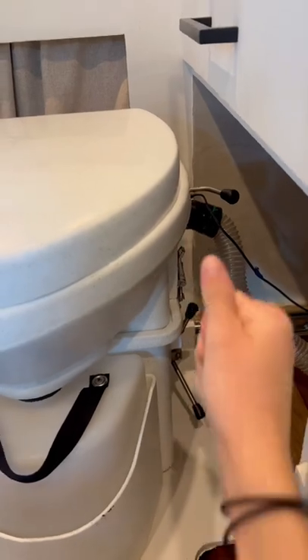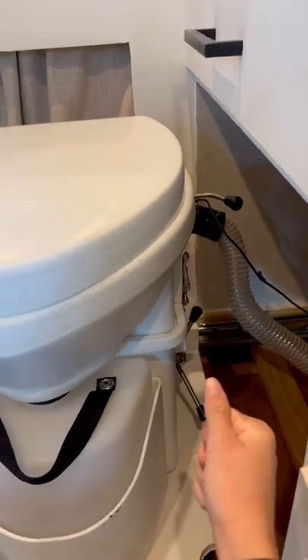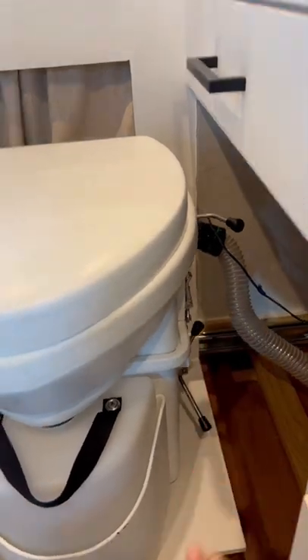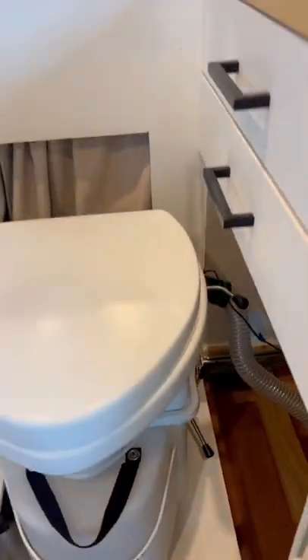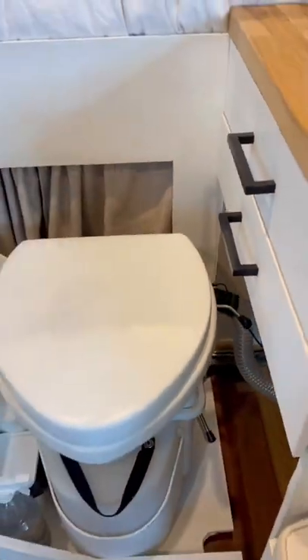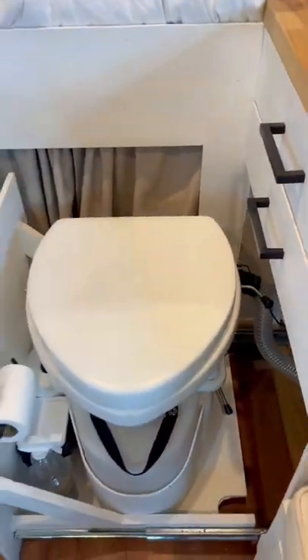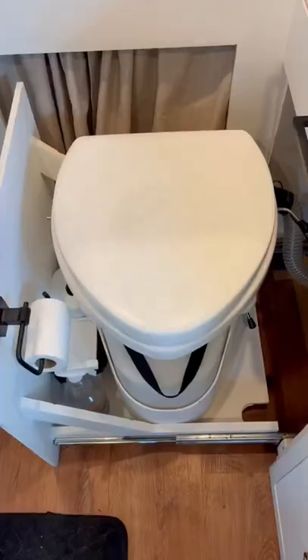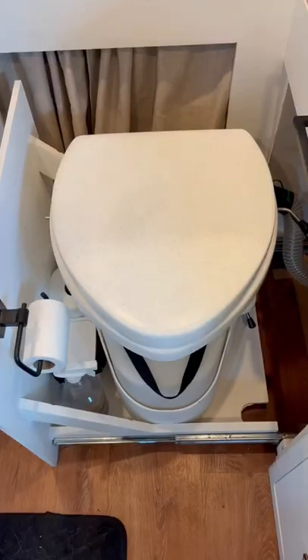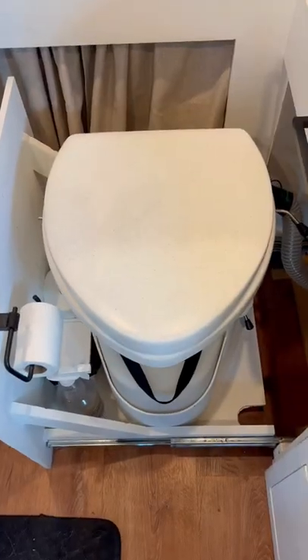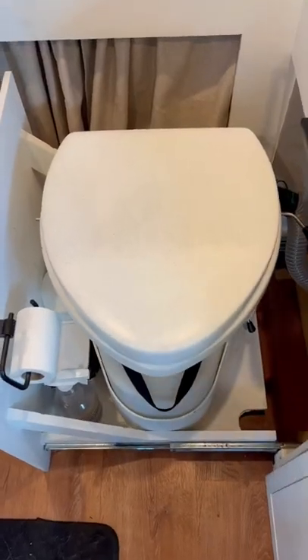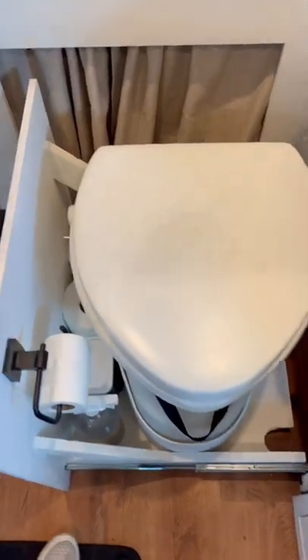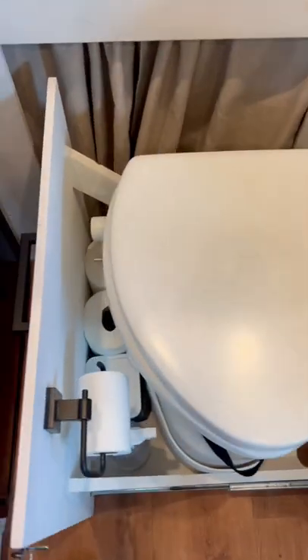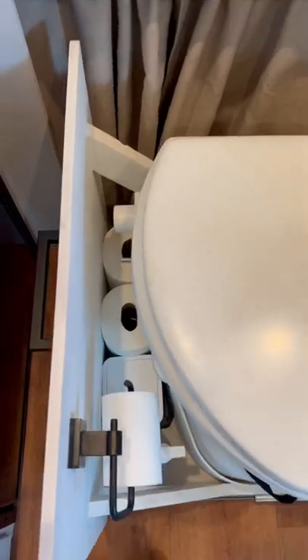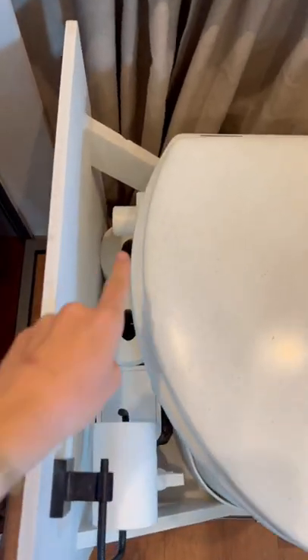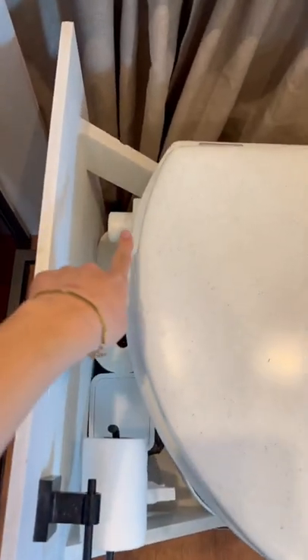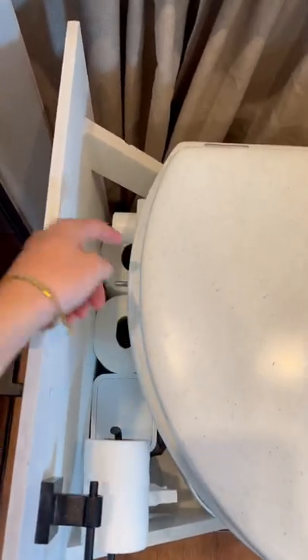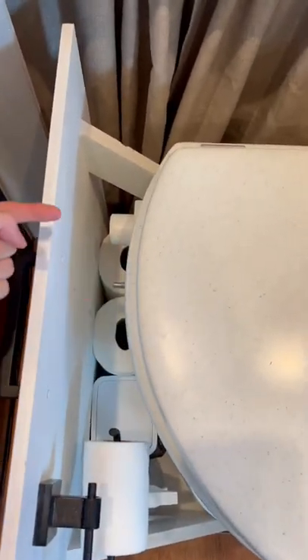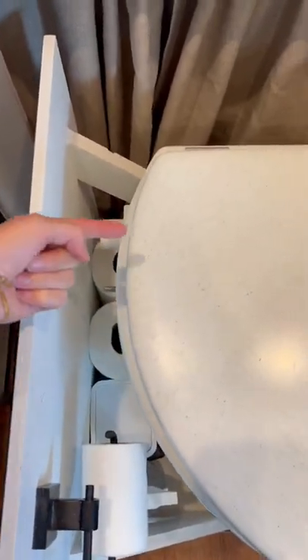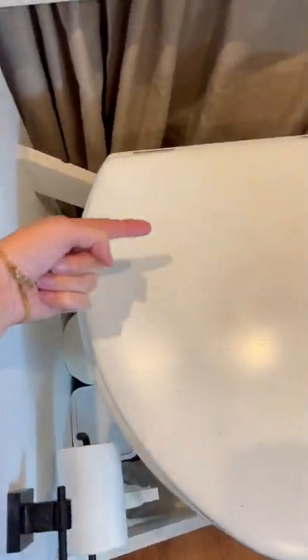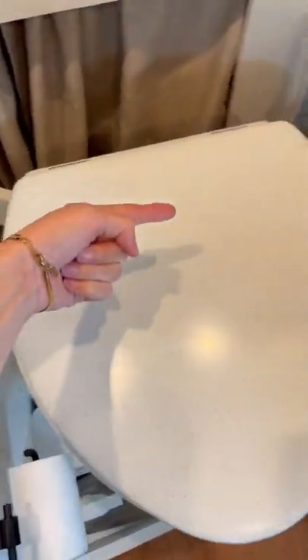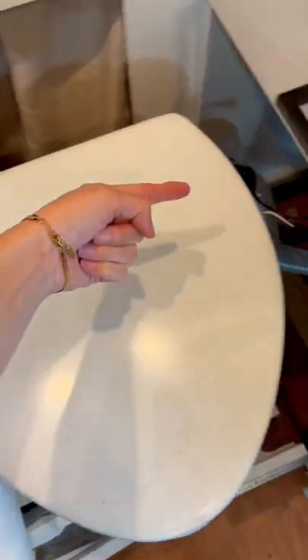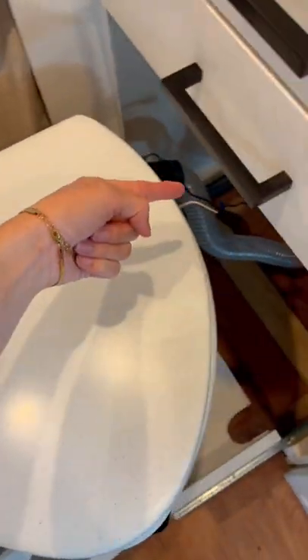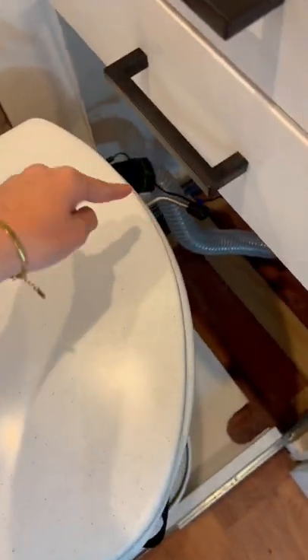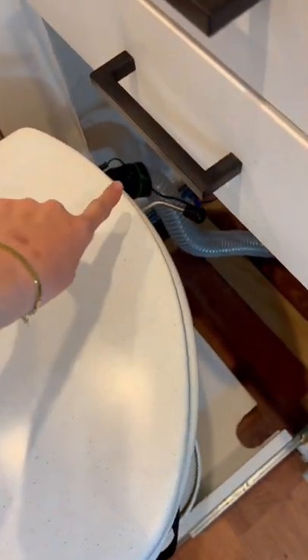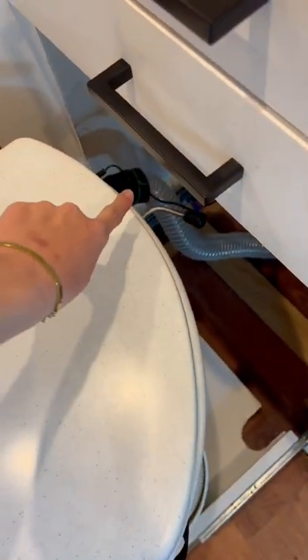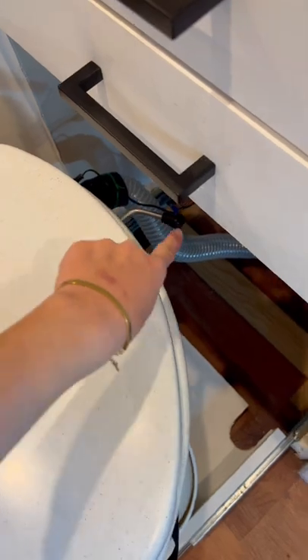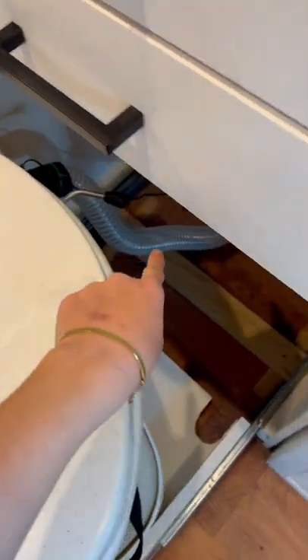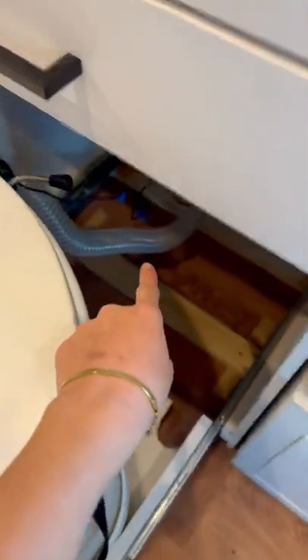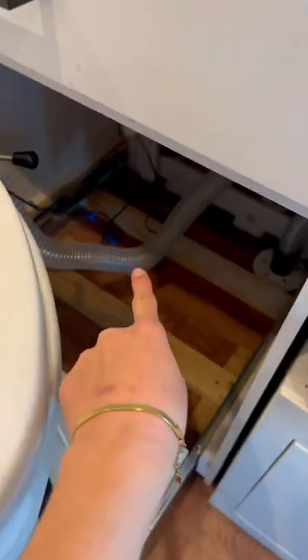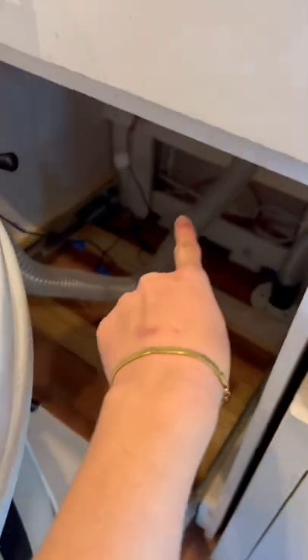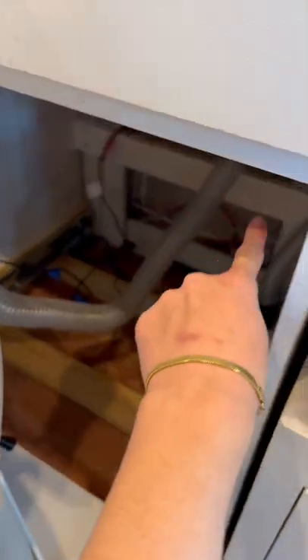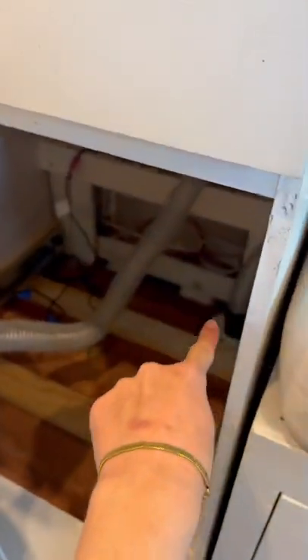And guys, I can assure you there really is no smell with this toilet. How it works is there's this vent on the side that sucks air in through the toilet and down into this tube and outside of the van.